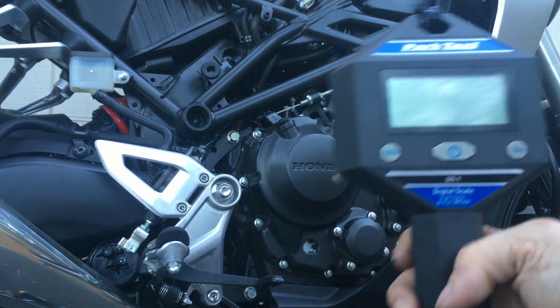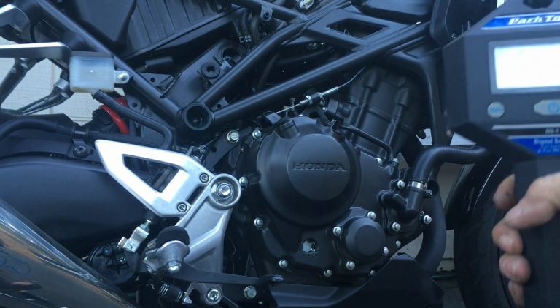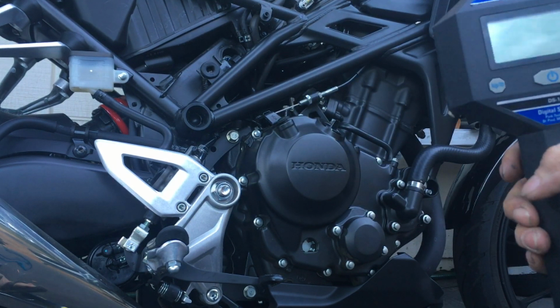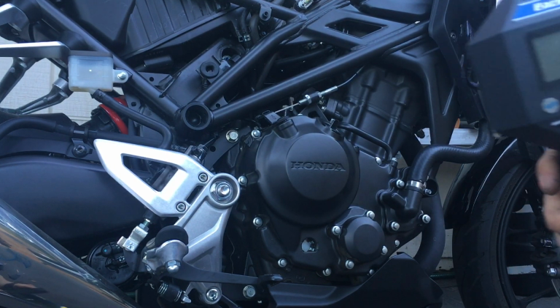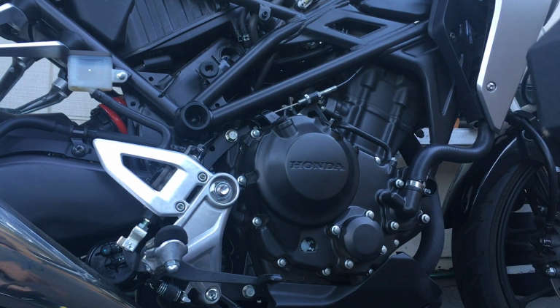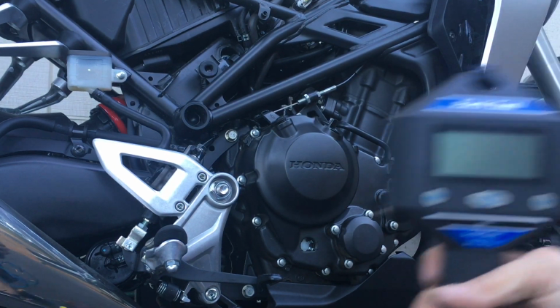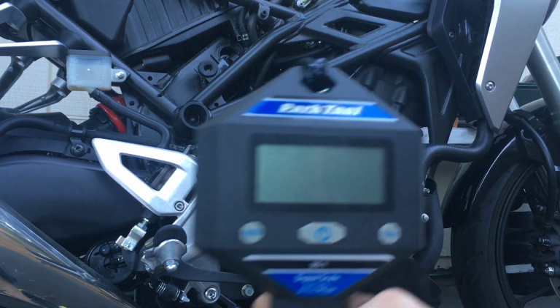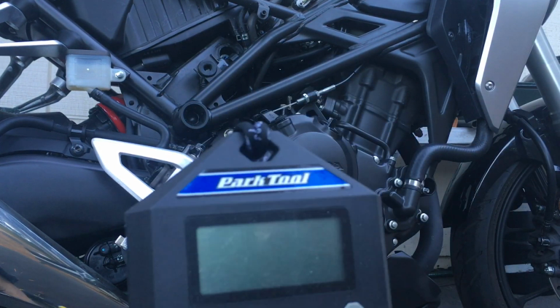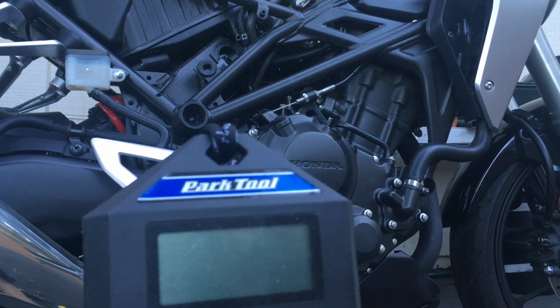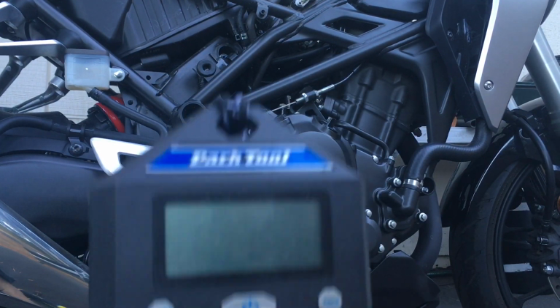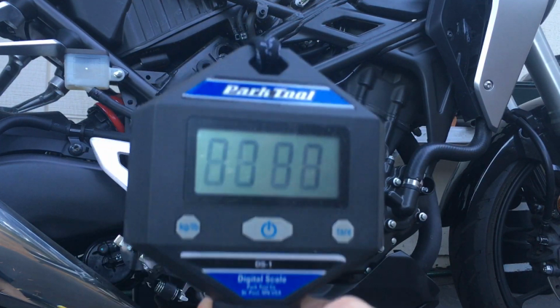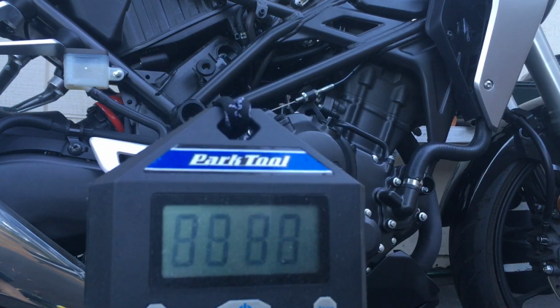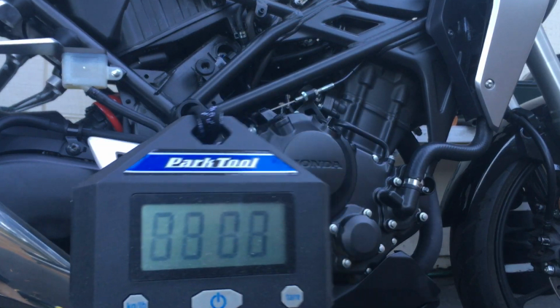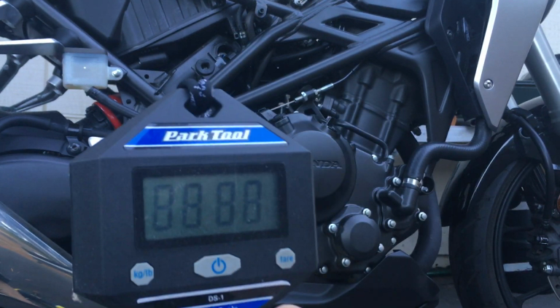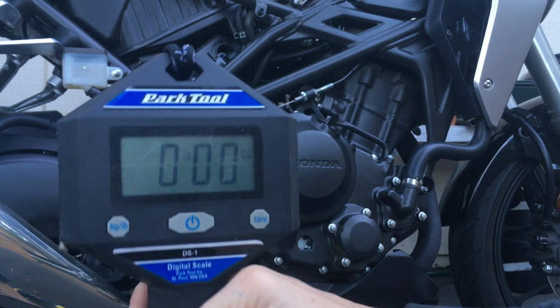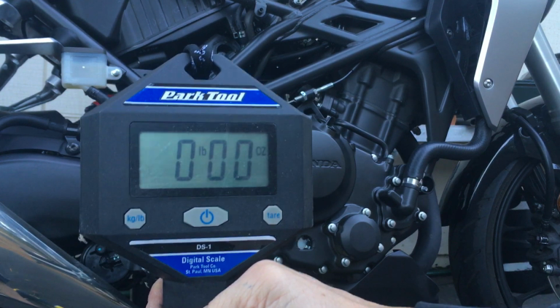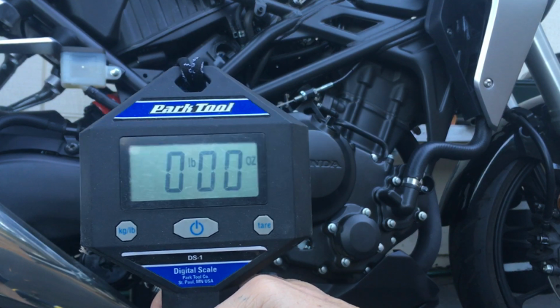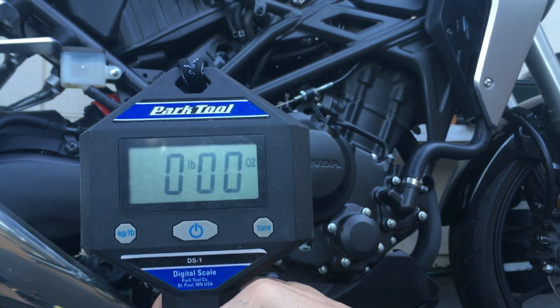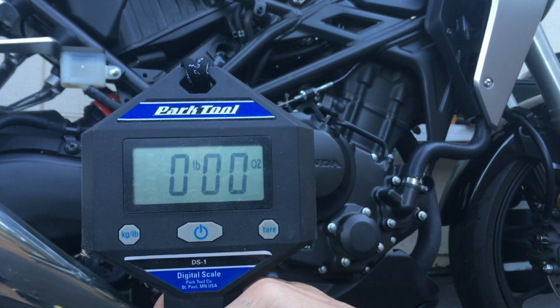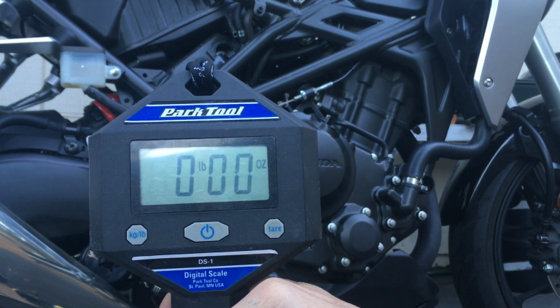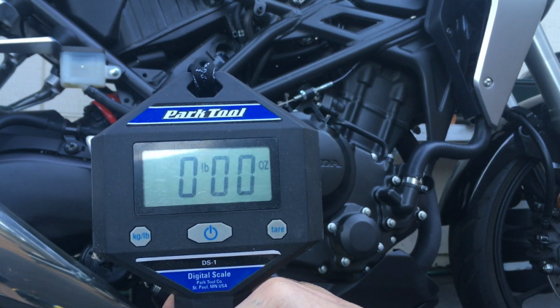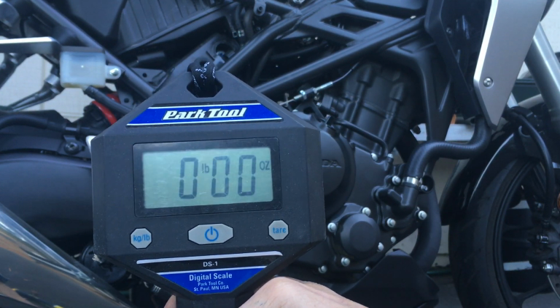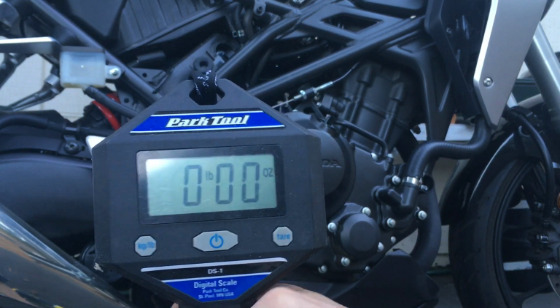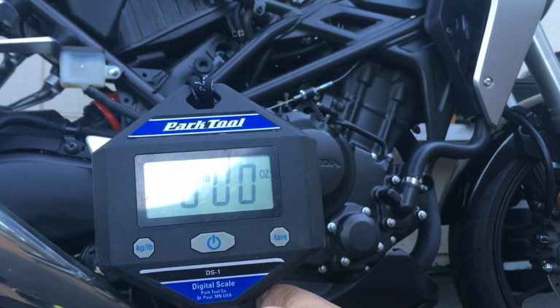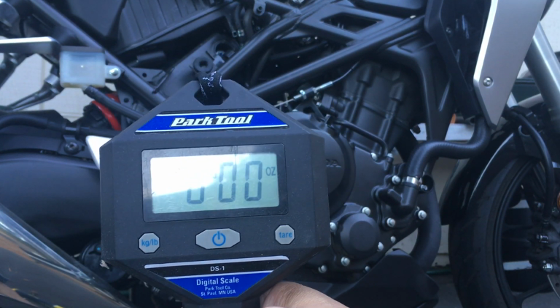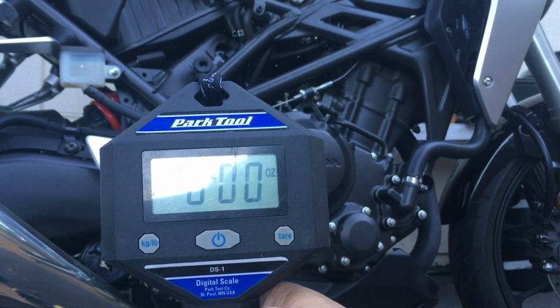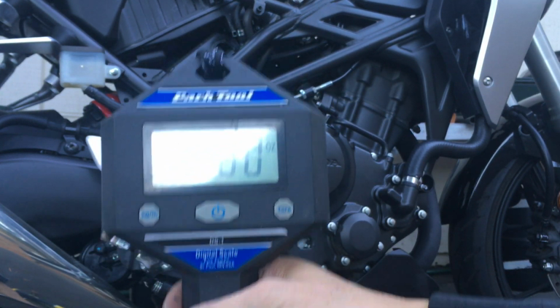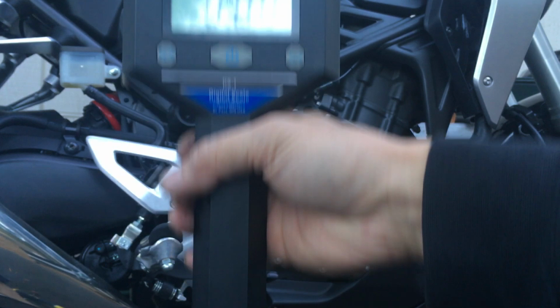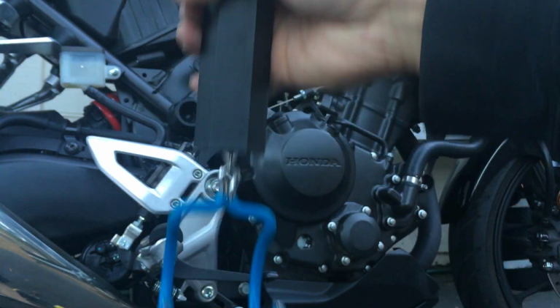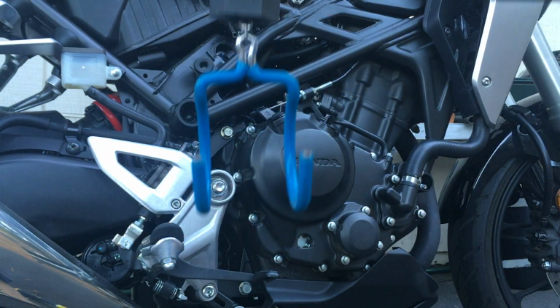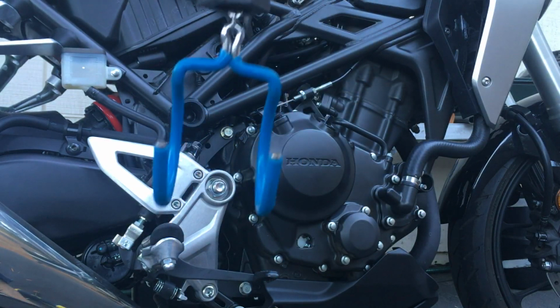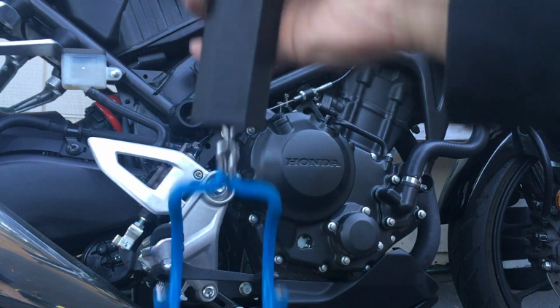Here's my Park Tool bicycle scale. This thing weighs up to about 50 pounds — it's meant for weighing a bicycle.